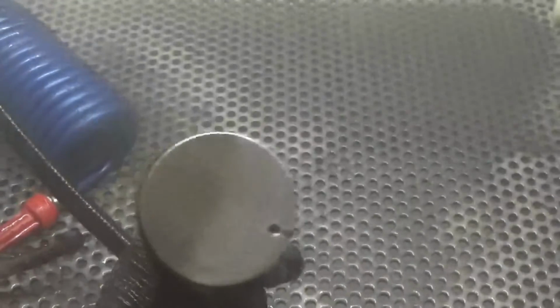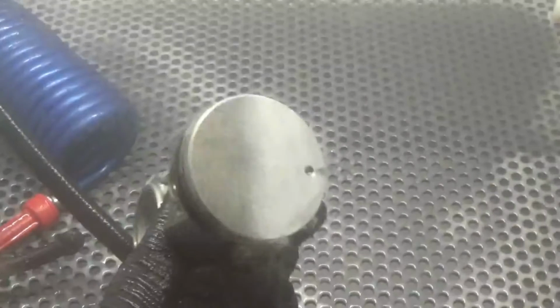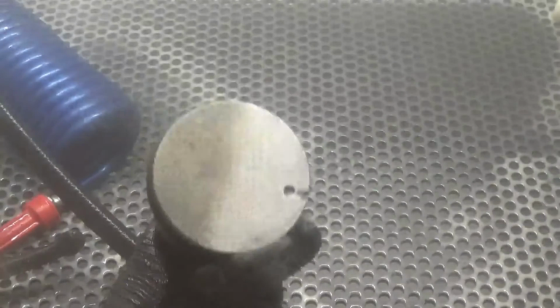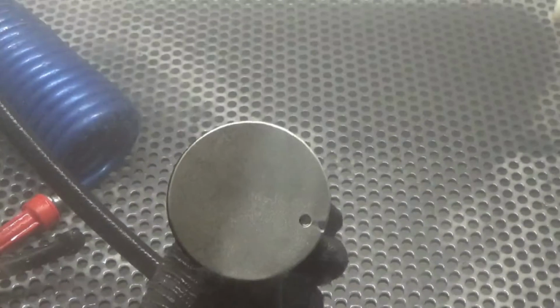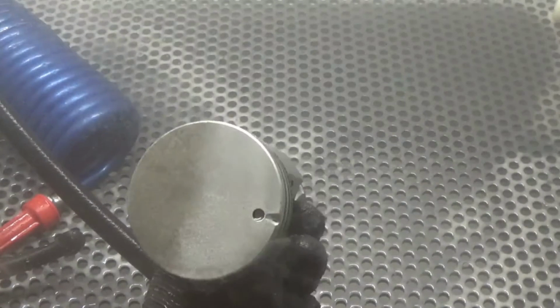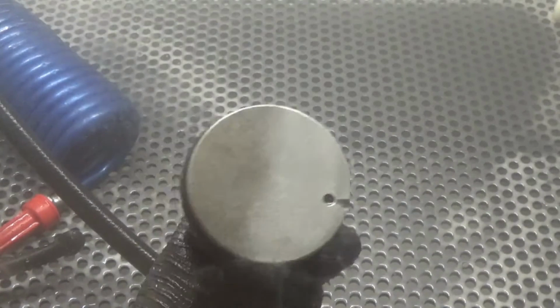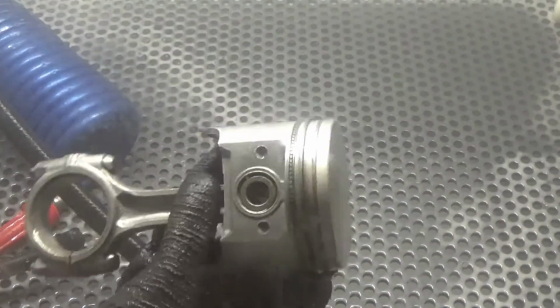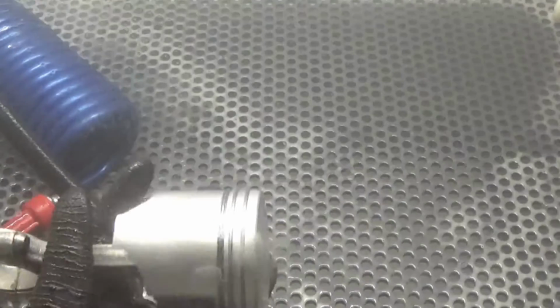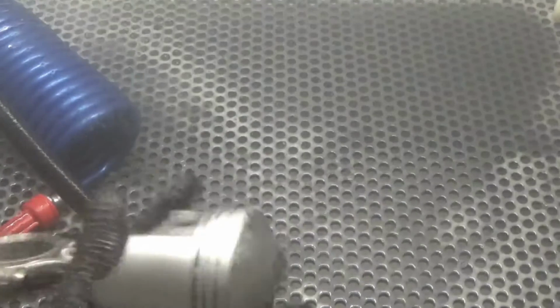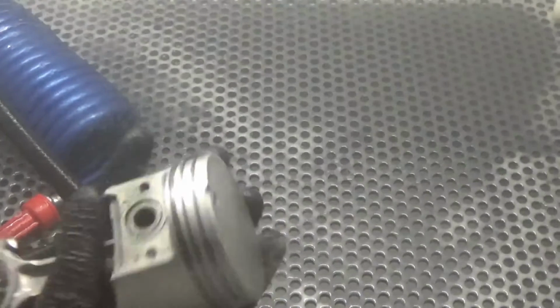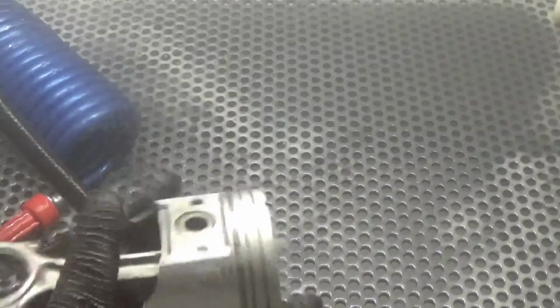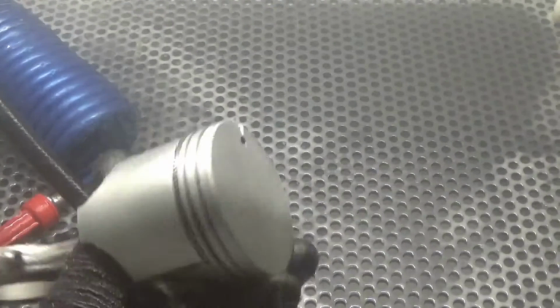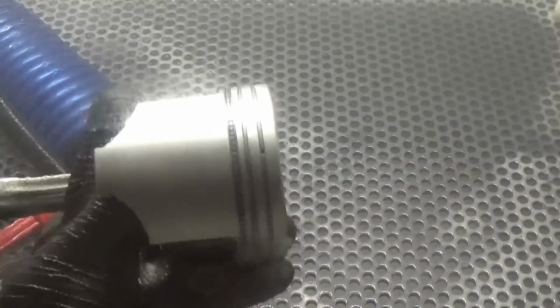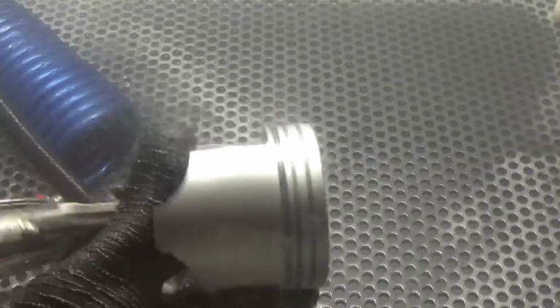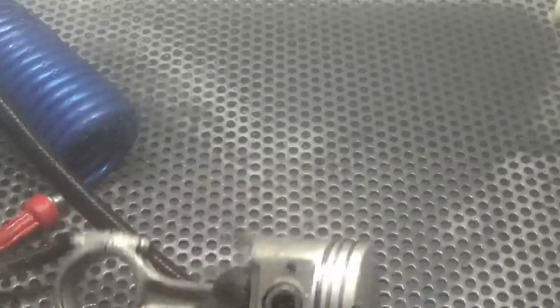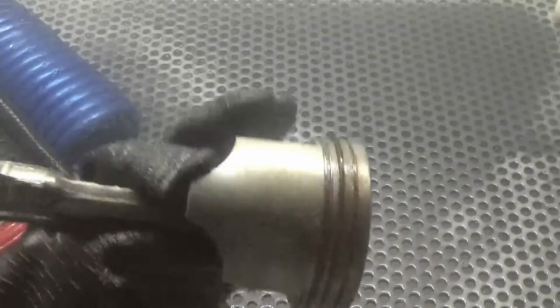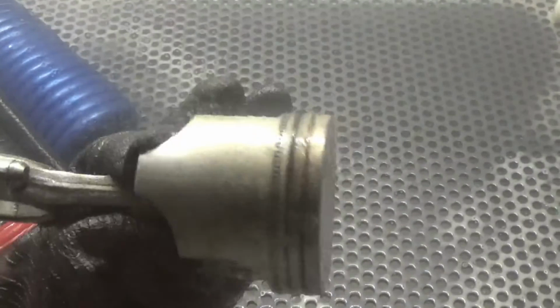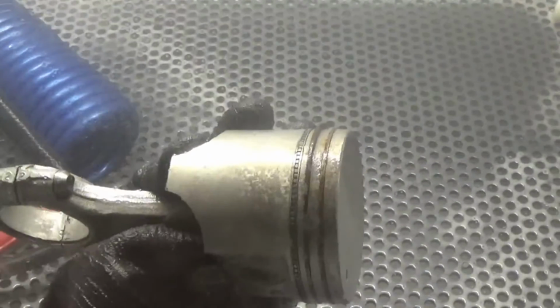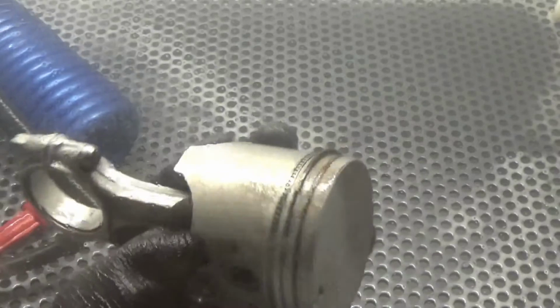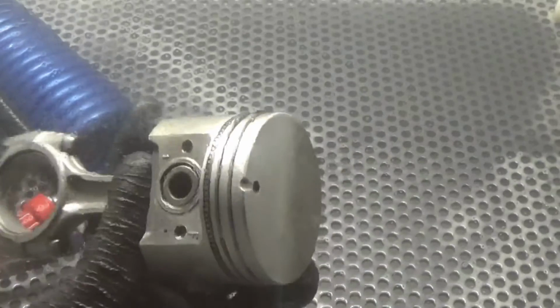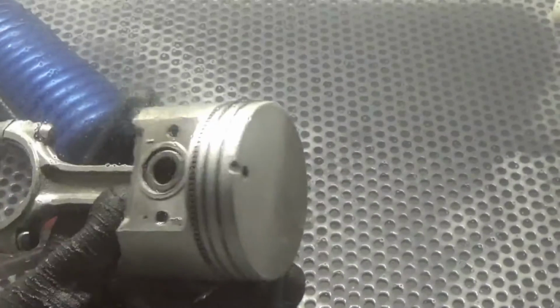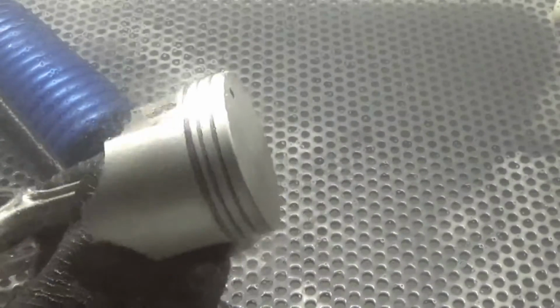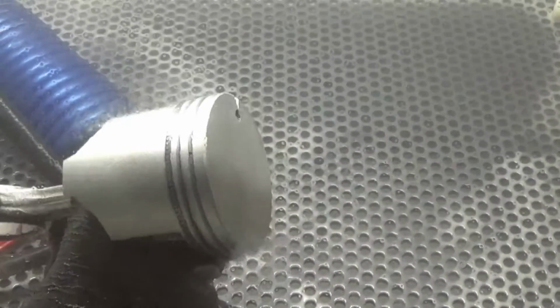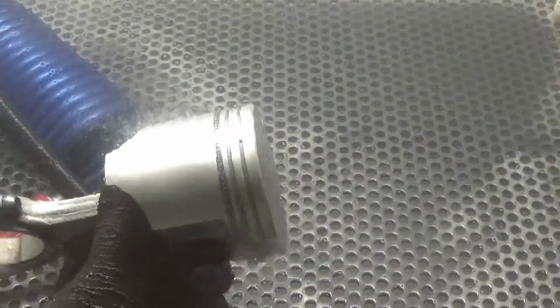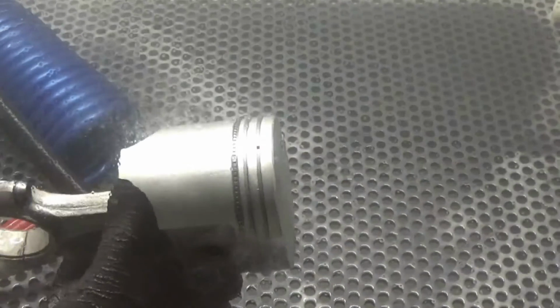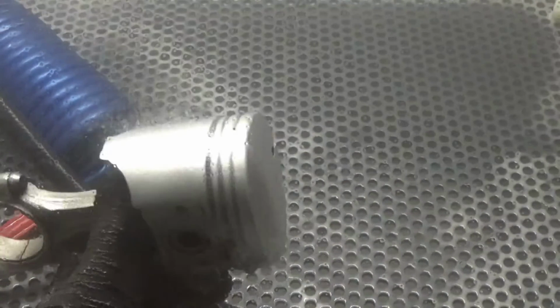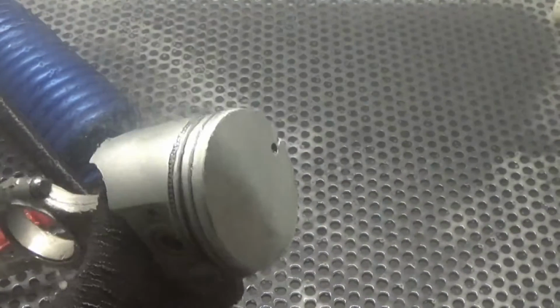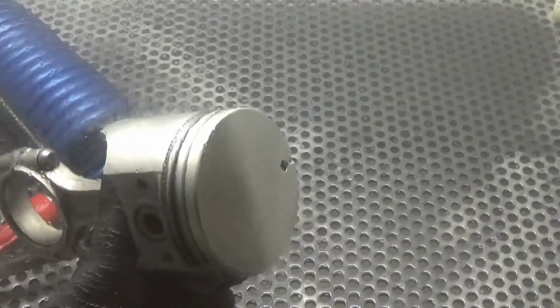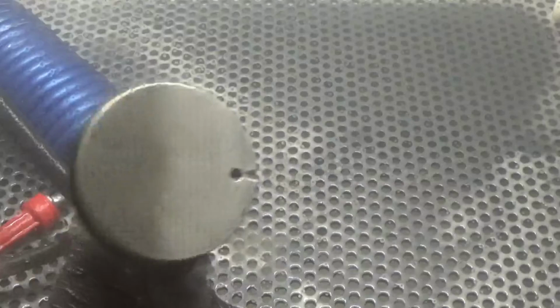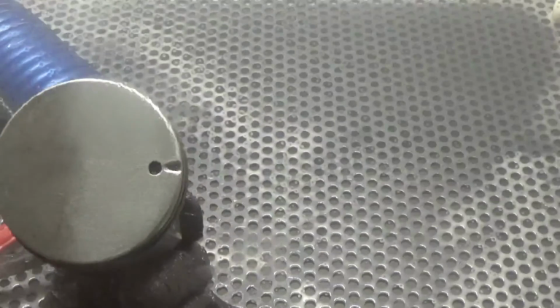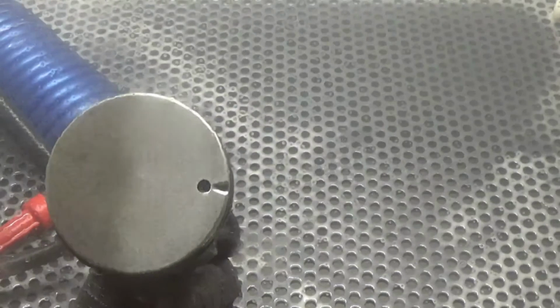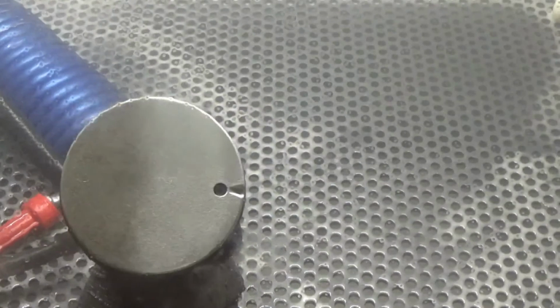There's half — look how nice that is. So there's the half that we did, and the half that's not been done. We're going to pull this out, show you what it looks like, and you be the judge.